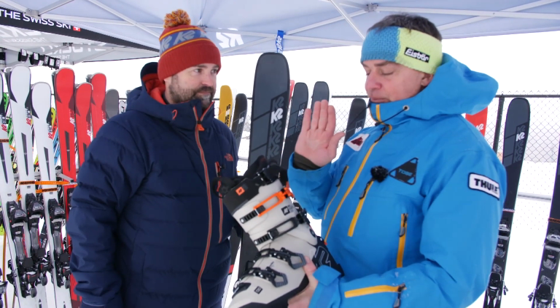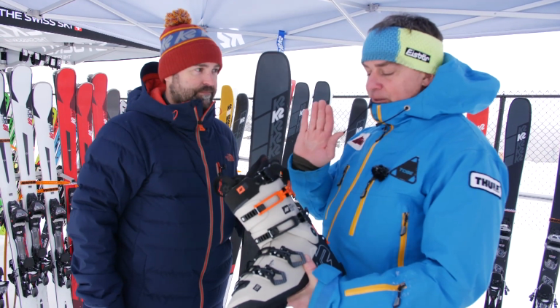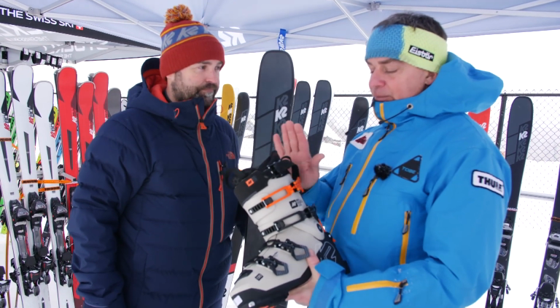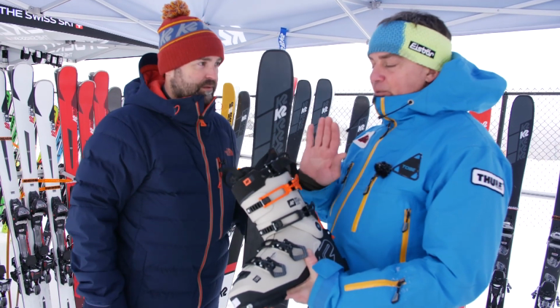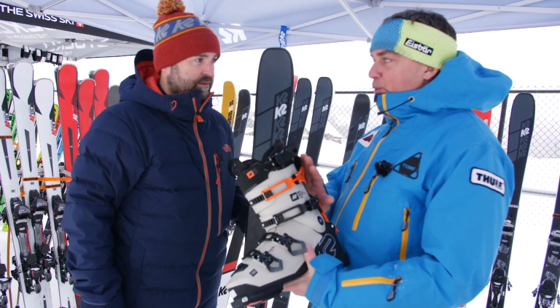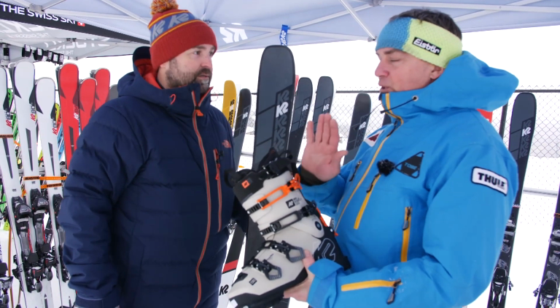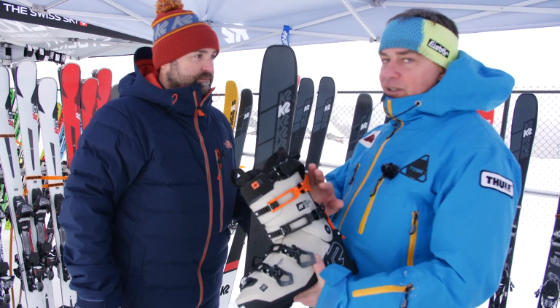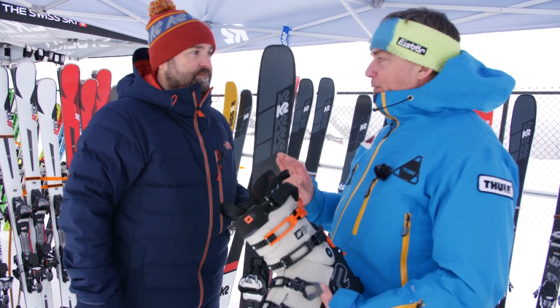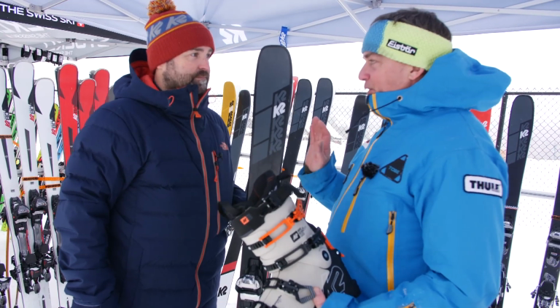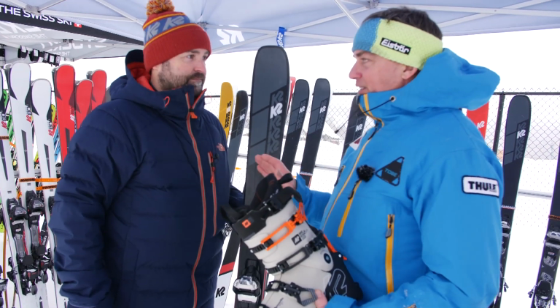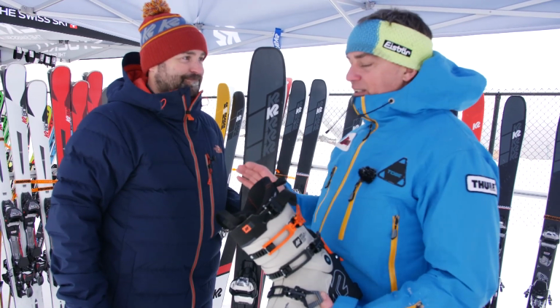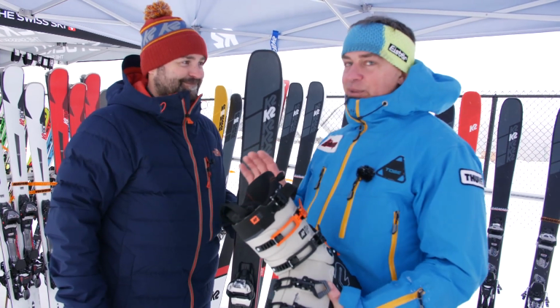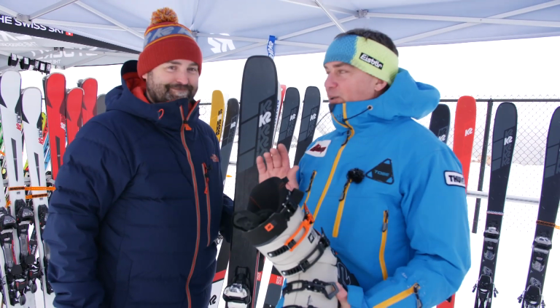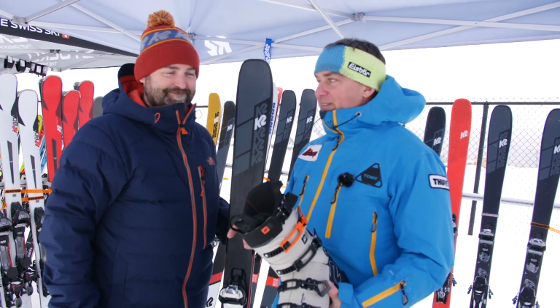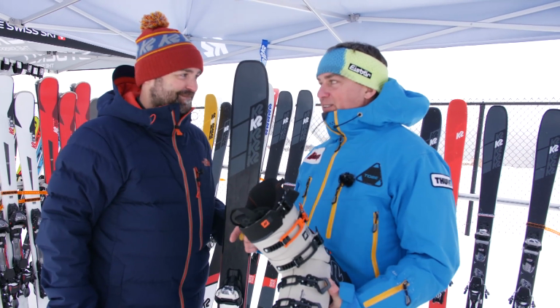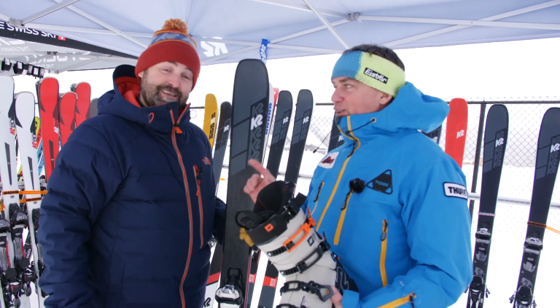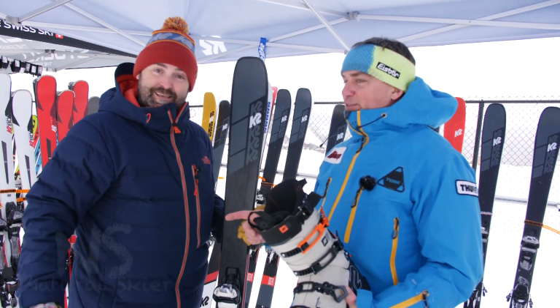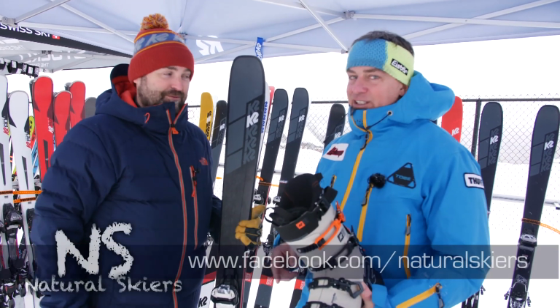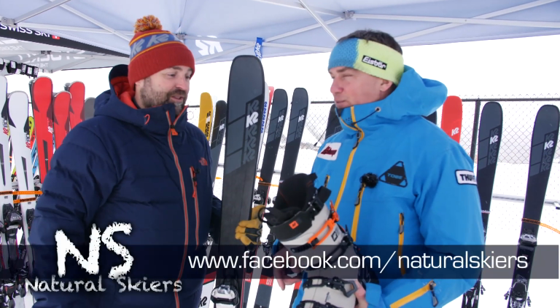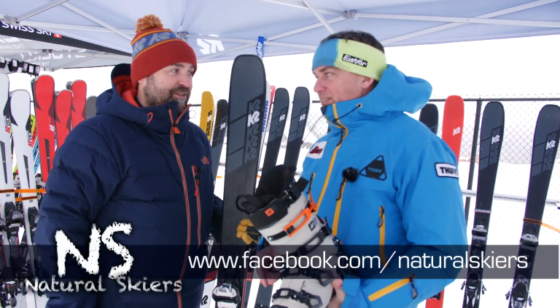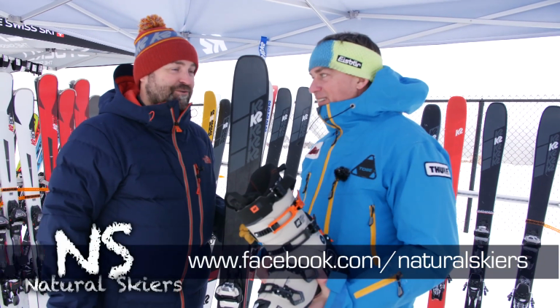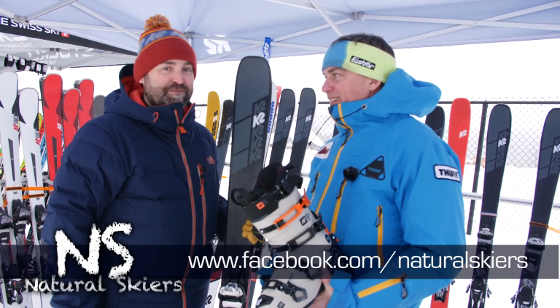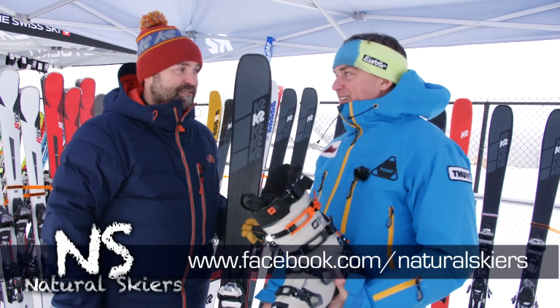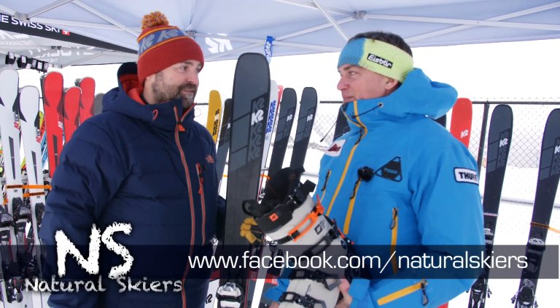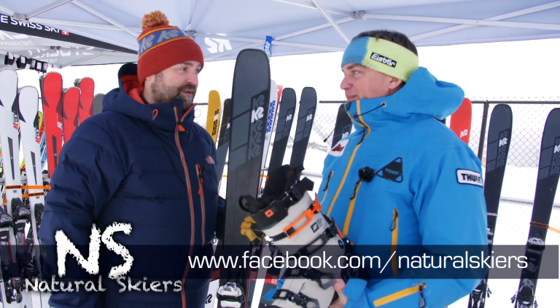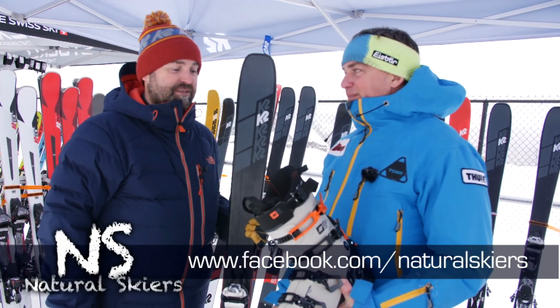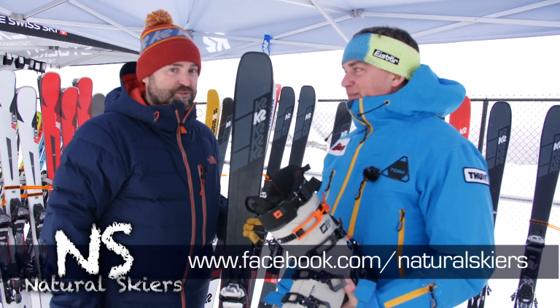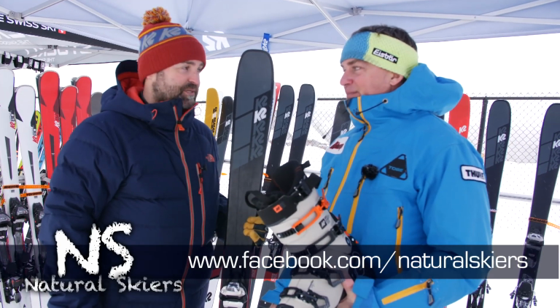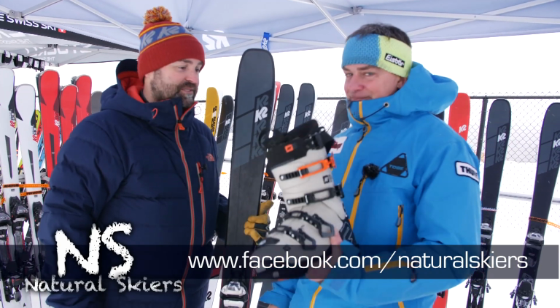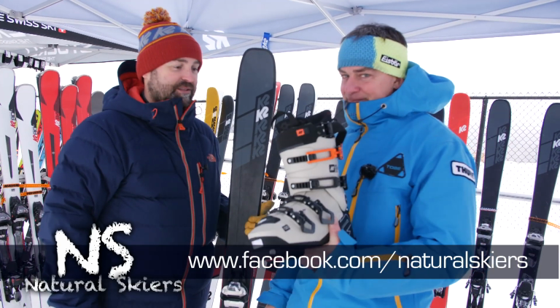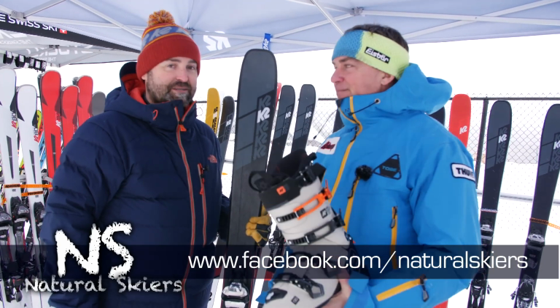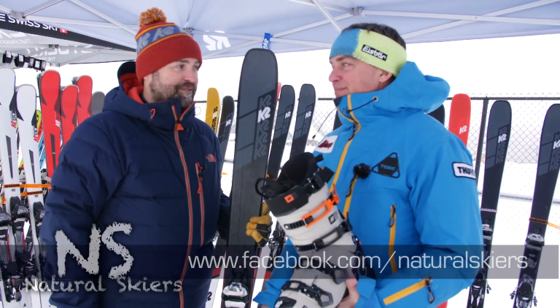So the Mindbender — the boots, the whole lineup, the skis — it will be a great season. We're excited, and I think consumers will be excited once they get into the product as well.